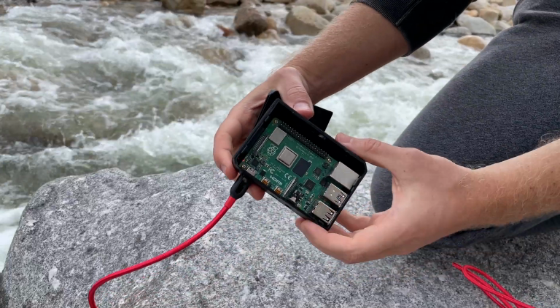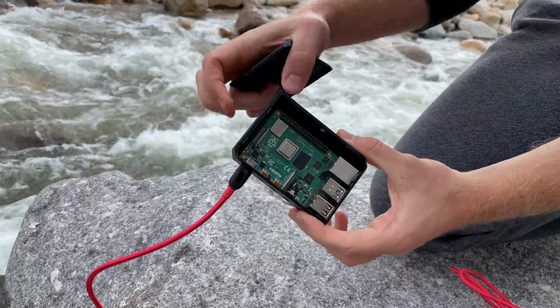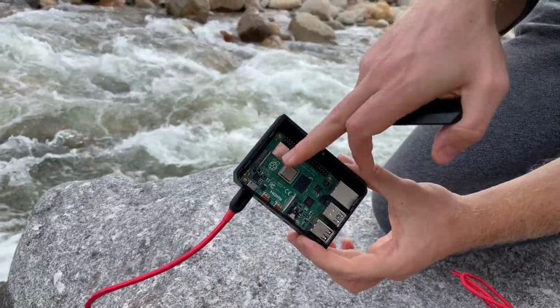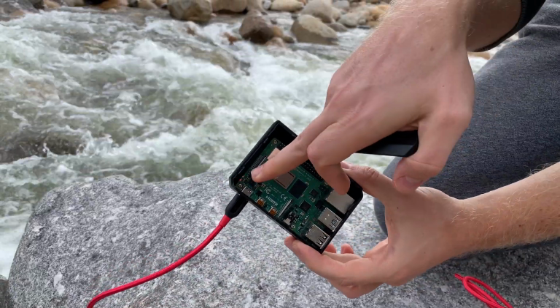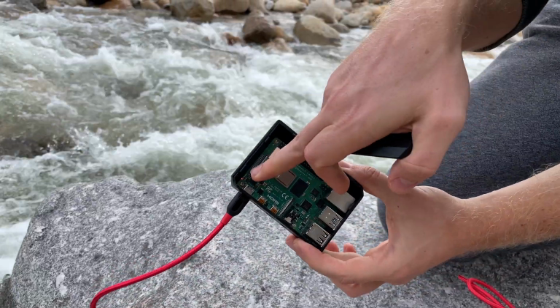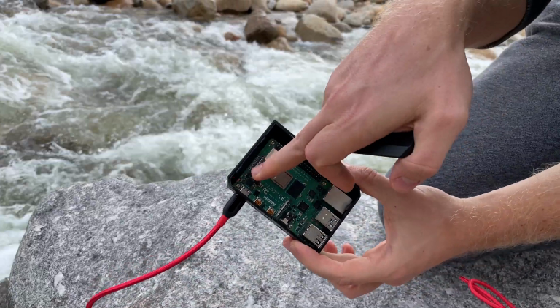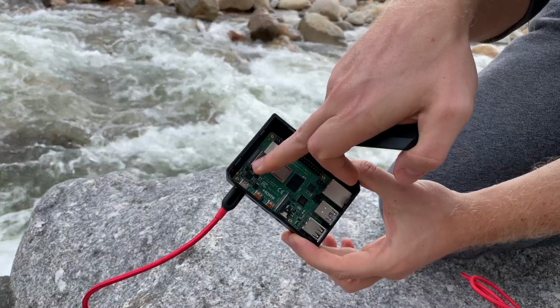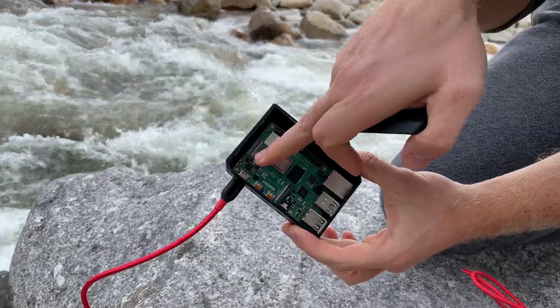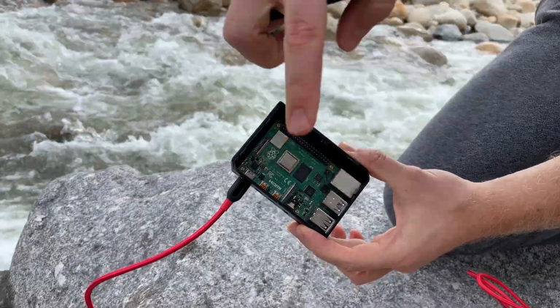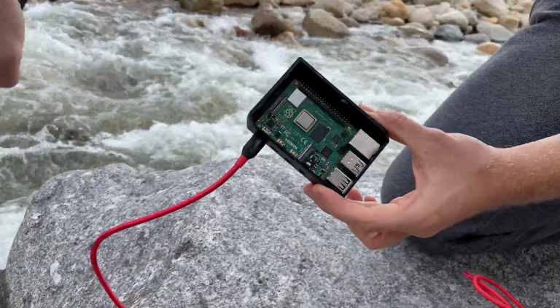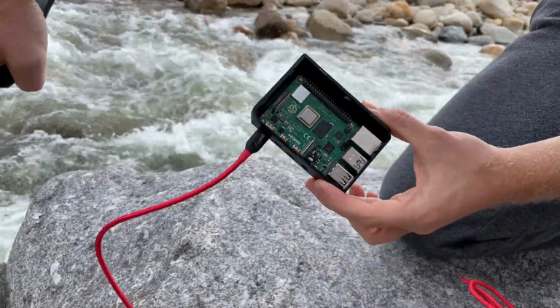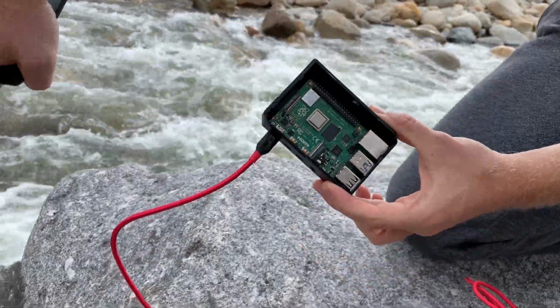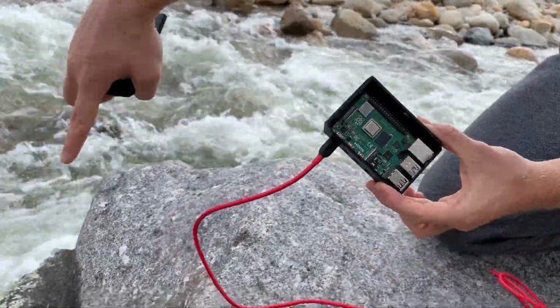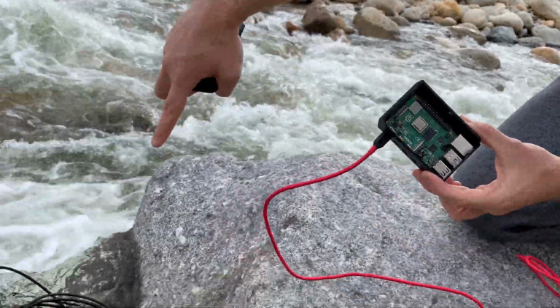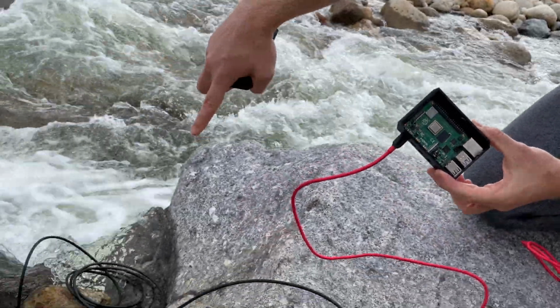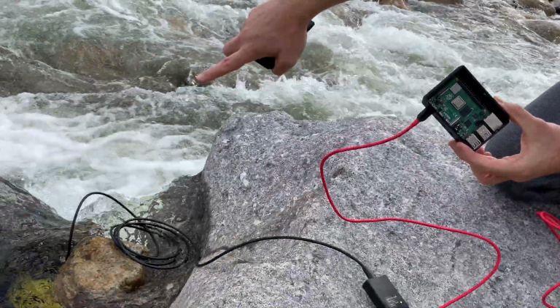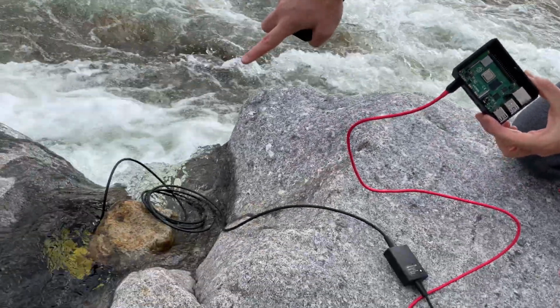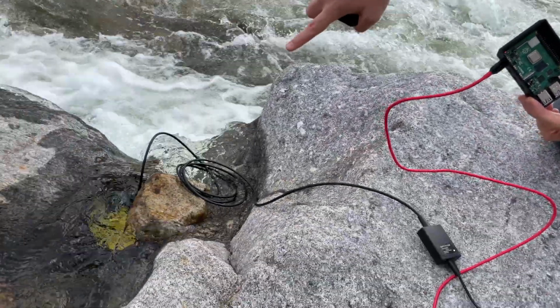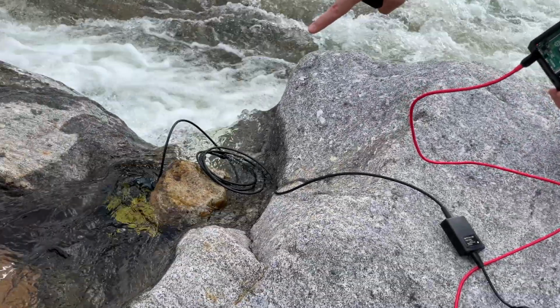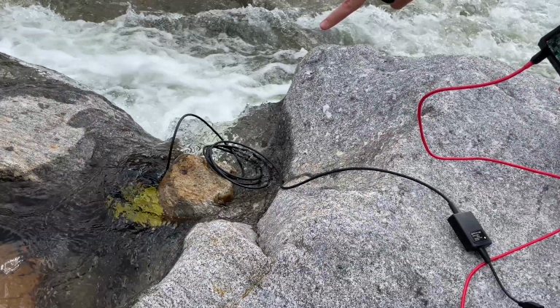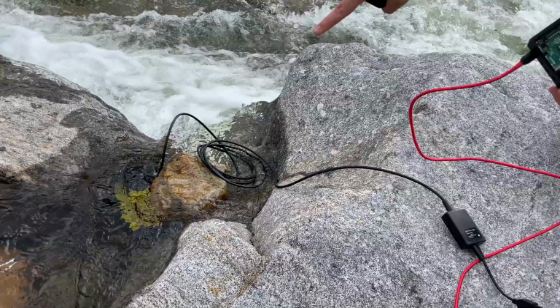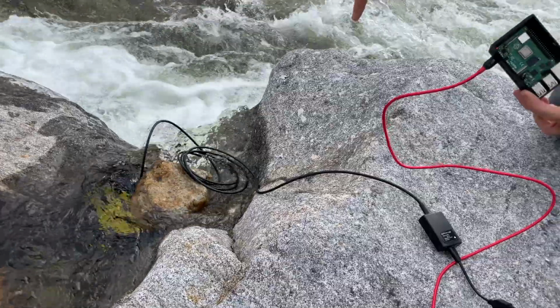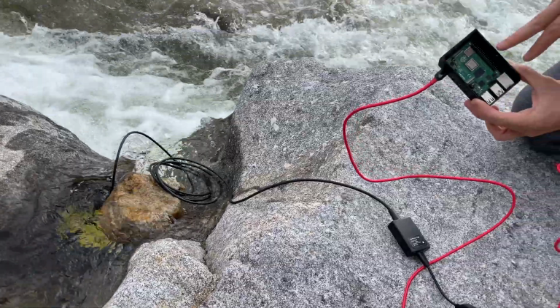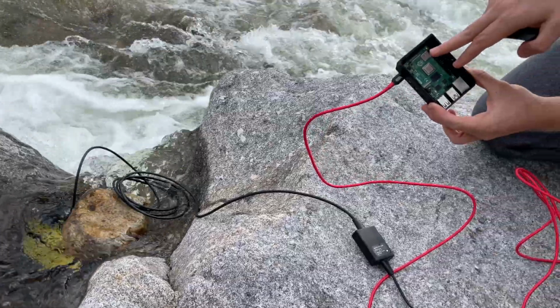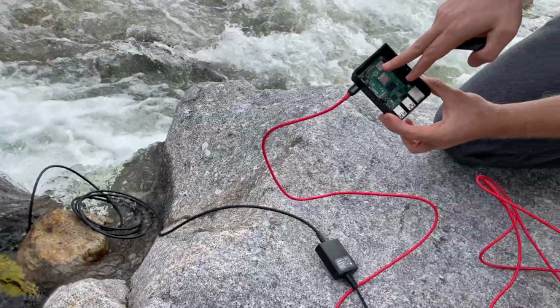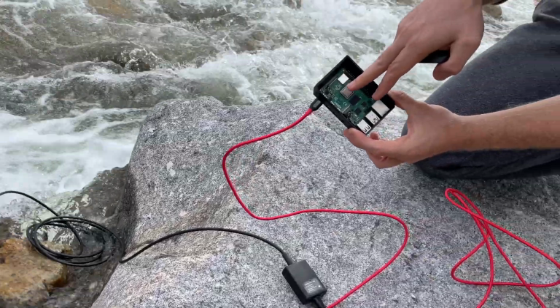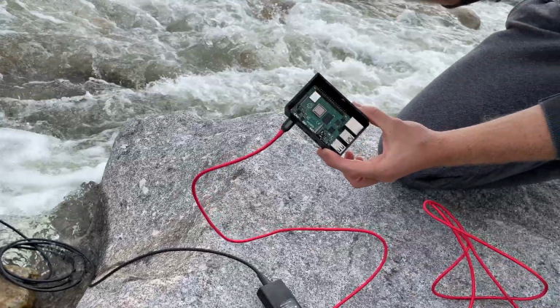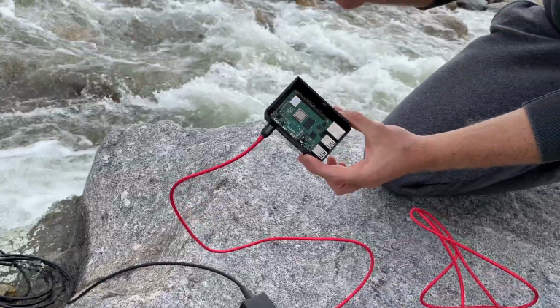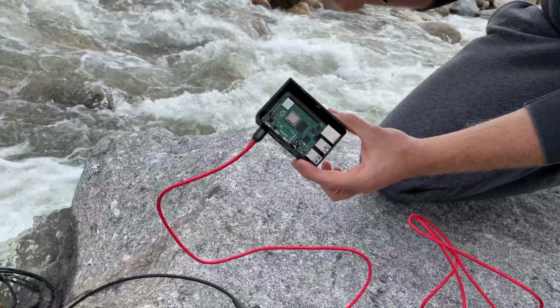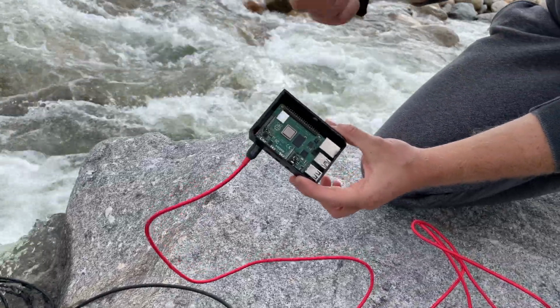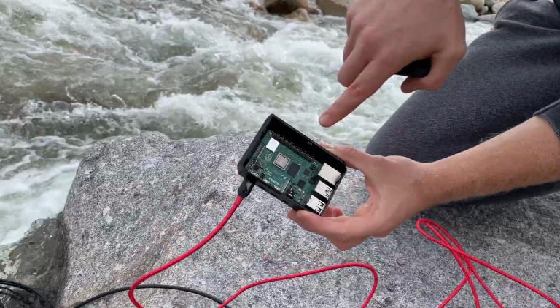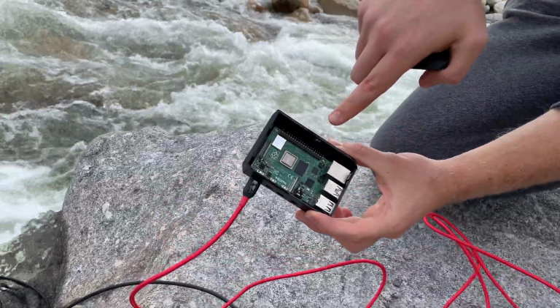The Raspberry Pi is actually turning on and it's being powered naturally by the stream. So we have power and now we have compute.